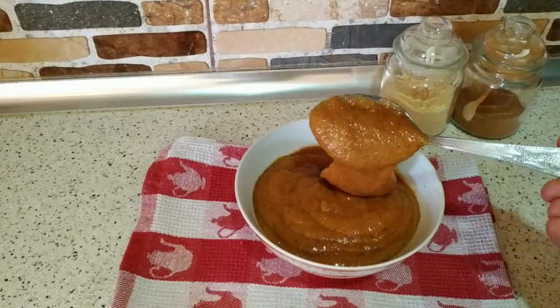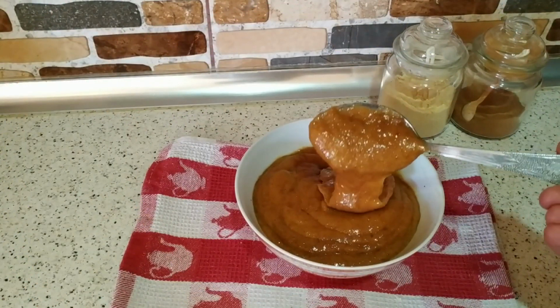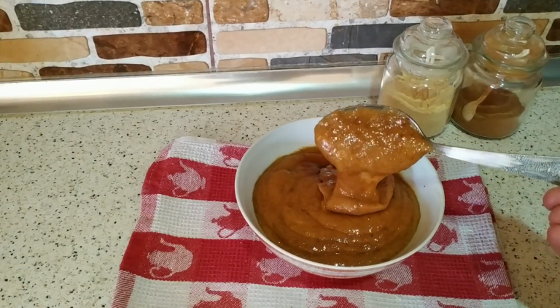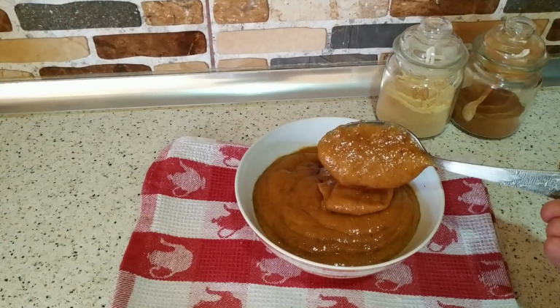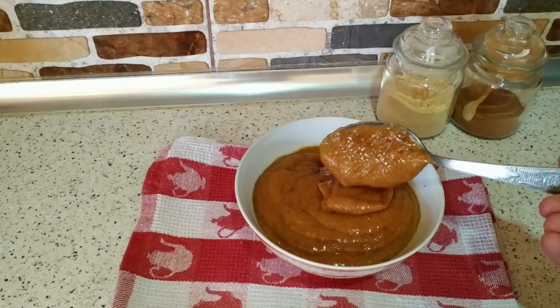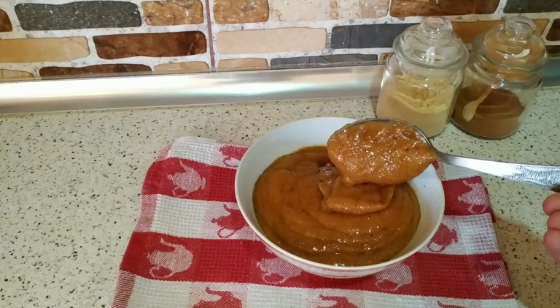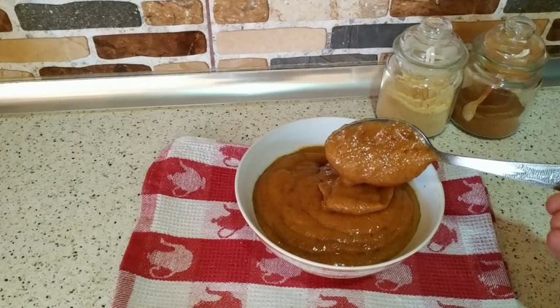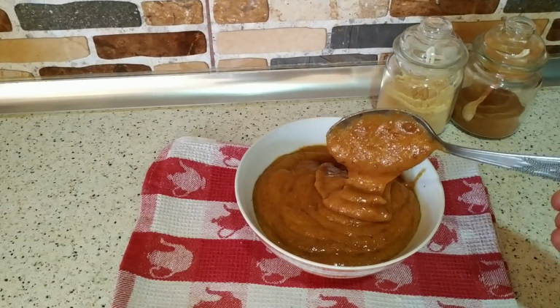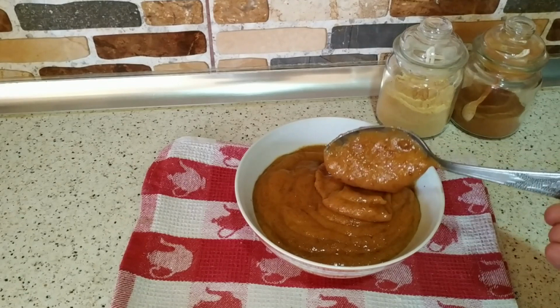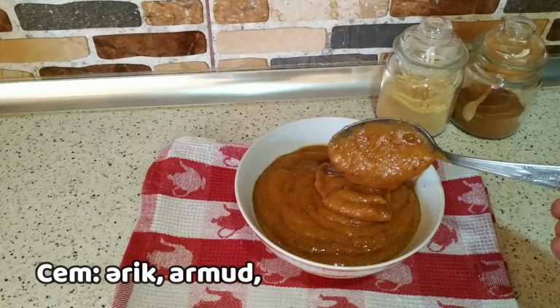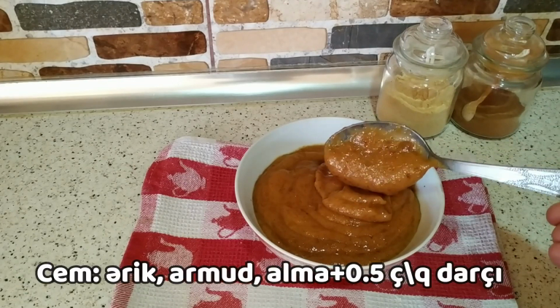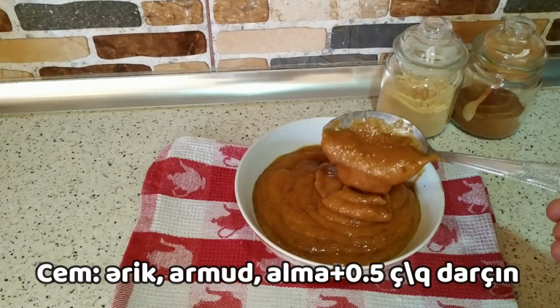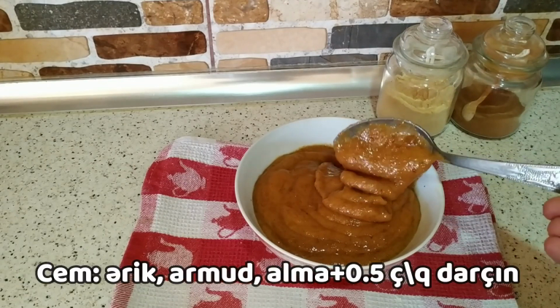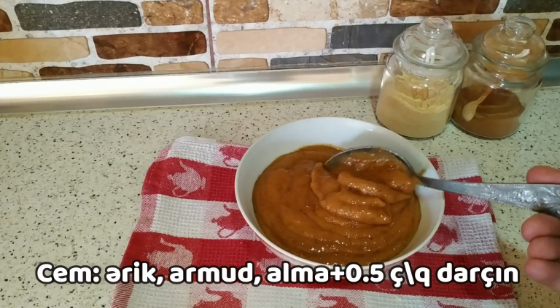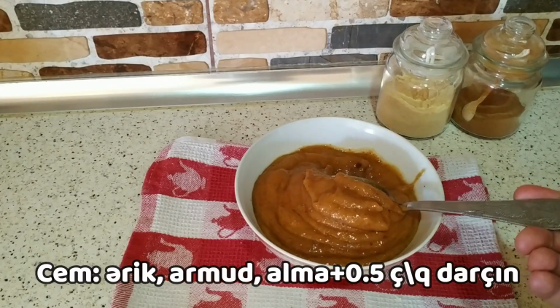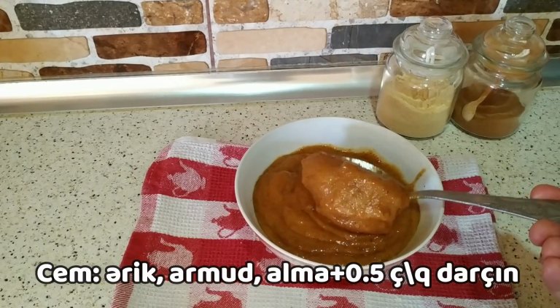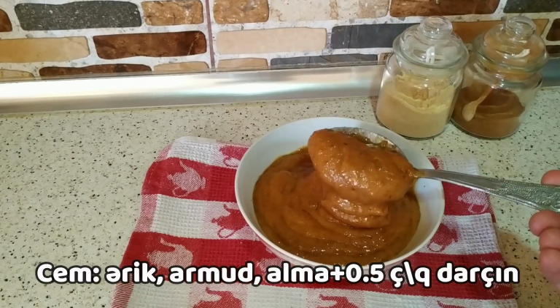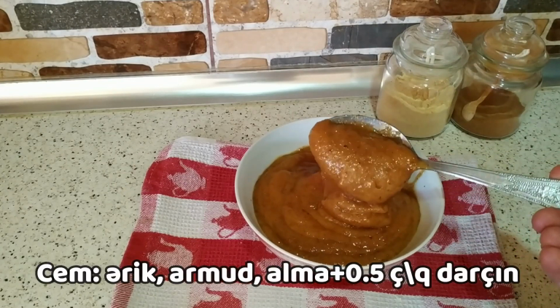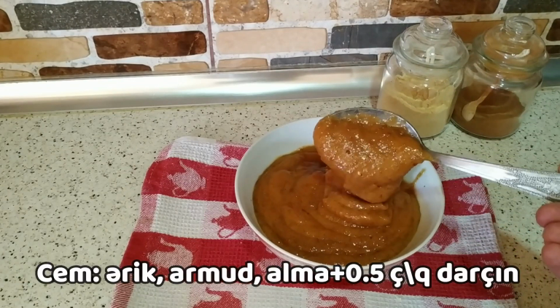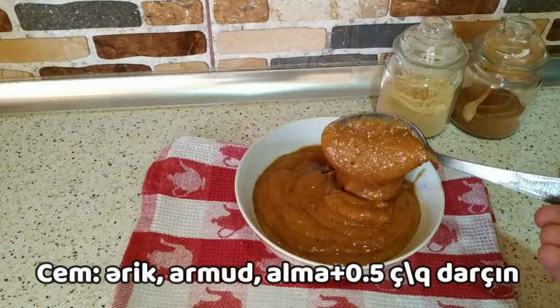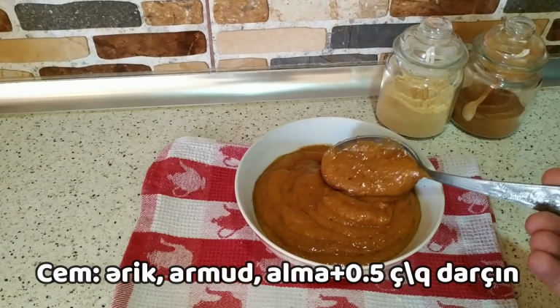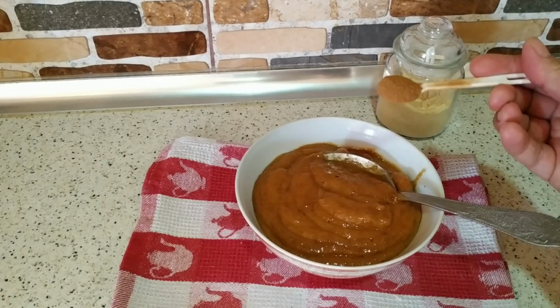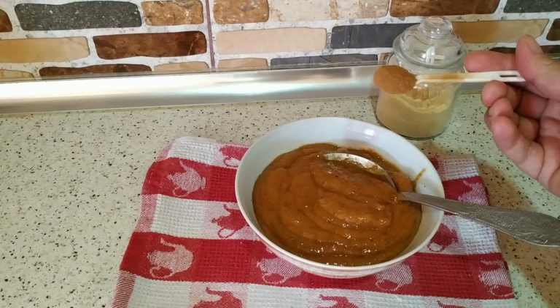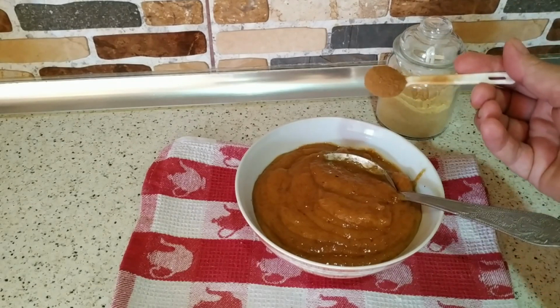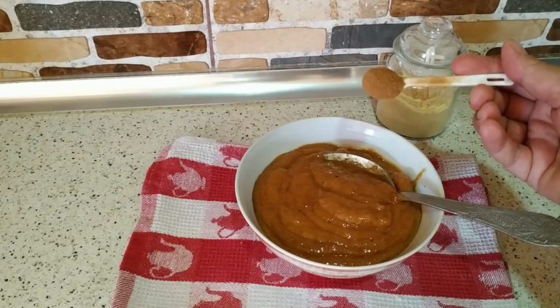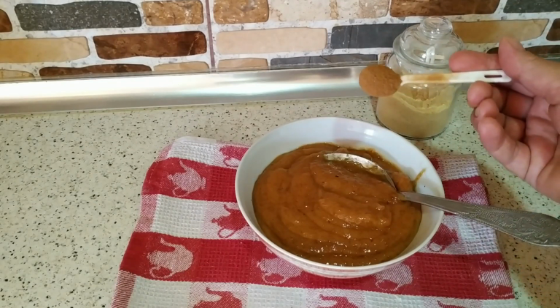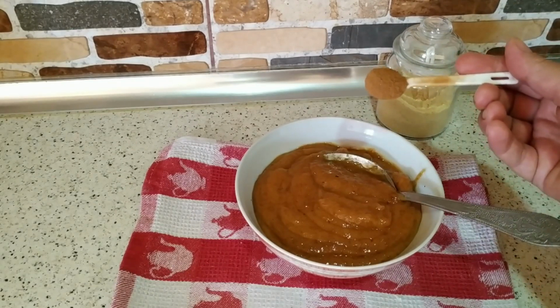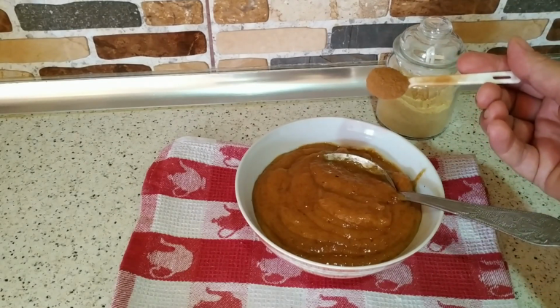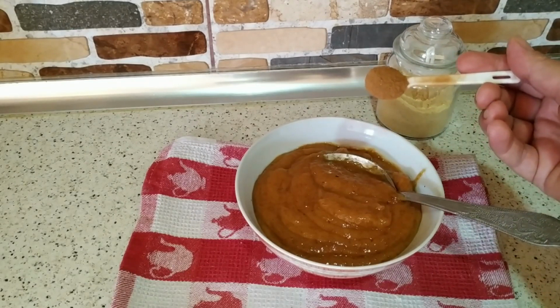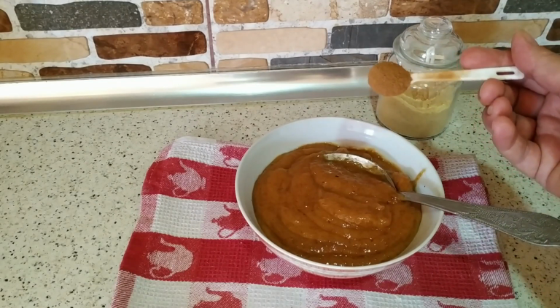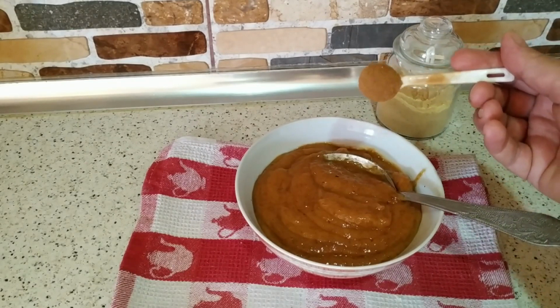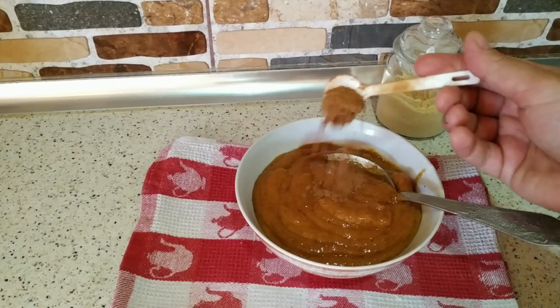Piroğun cəmini zövqə görə seçə bilərsiz. İstədiyiniz şirin cəmlərdən istifadə edə bilərsiz. Mən bugün armud cəmindən istifadə edirəm. Ətirləndirmək üçün yarım çay qaşığı darçın əlavə edirəm.